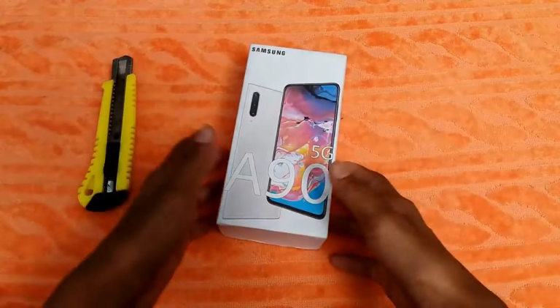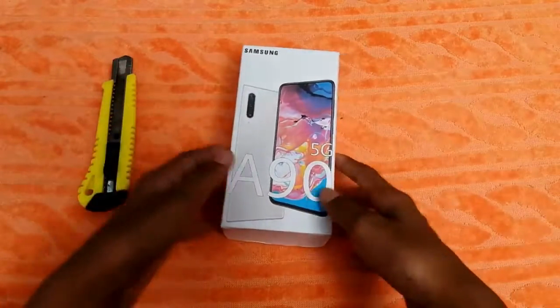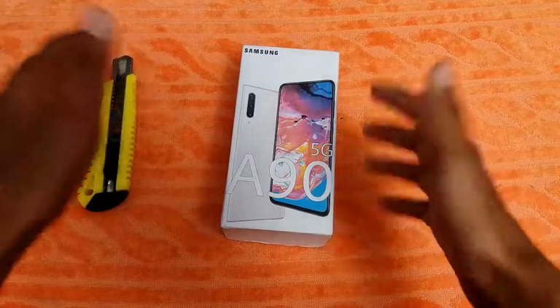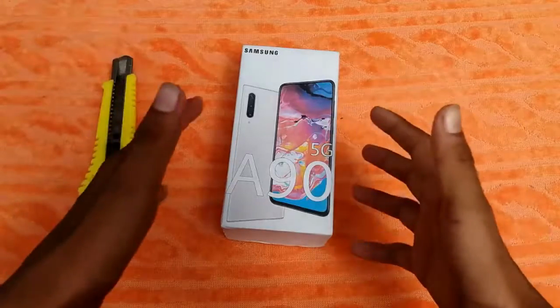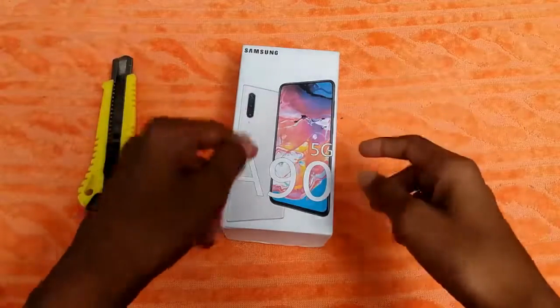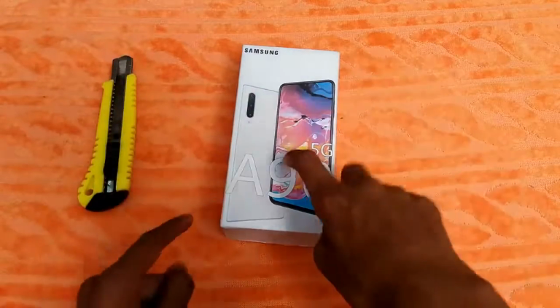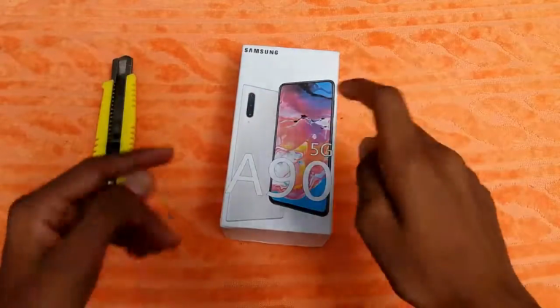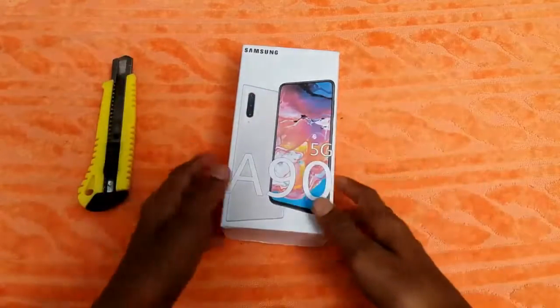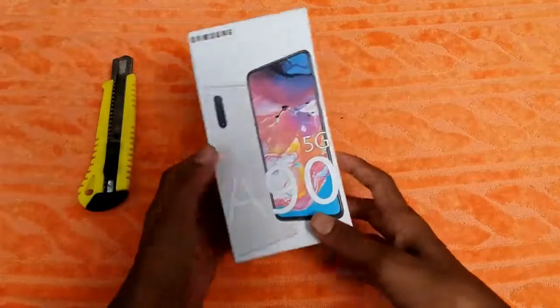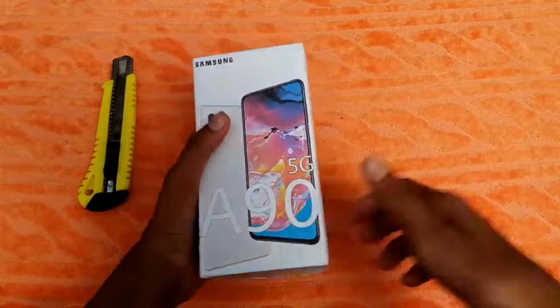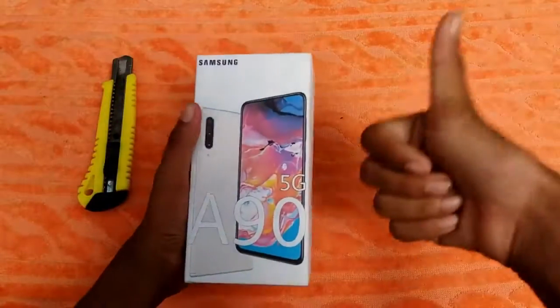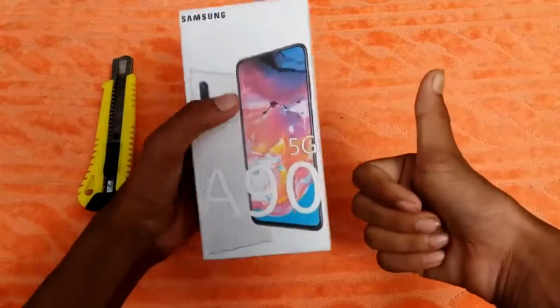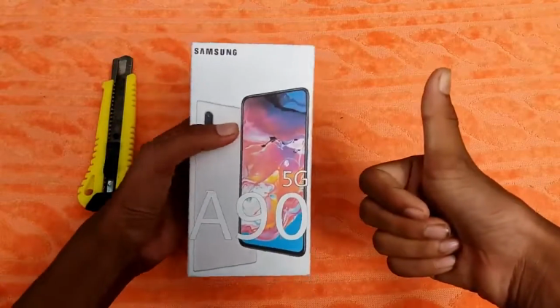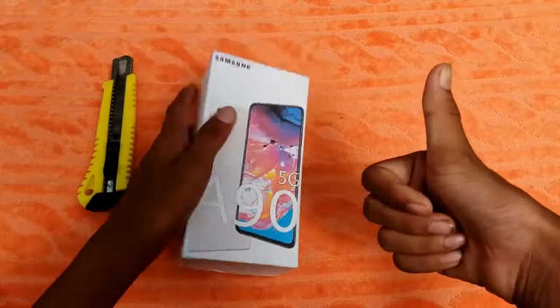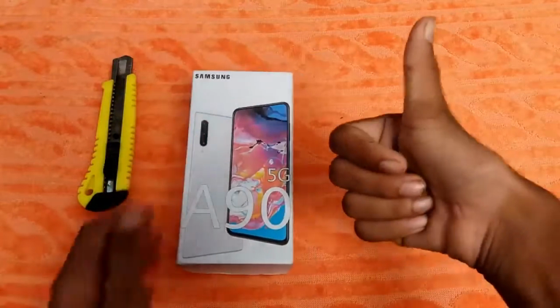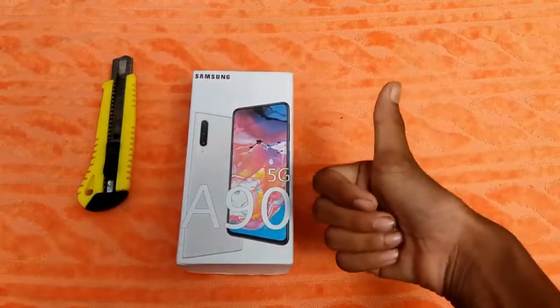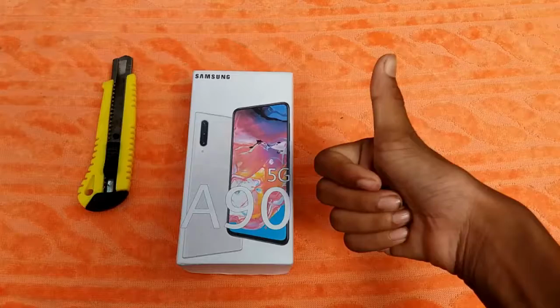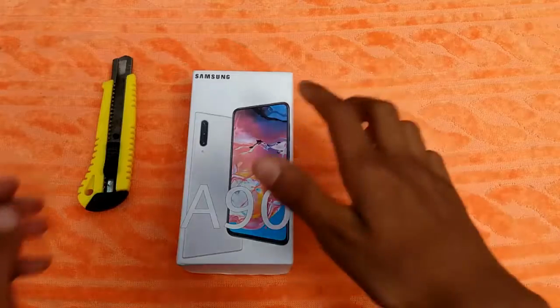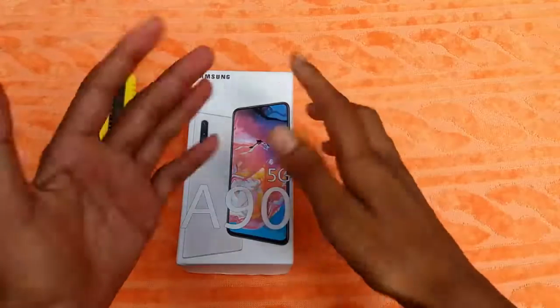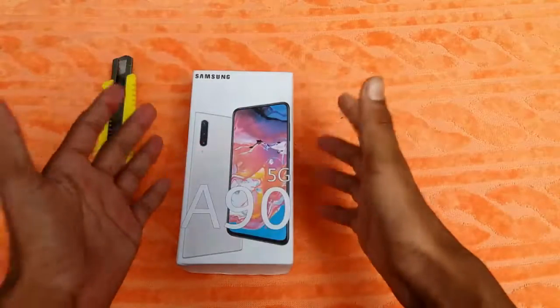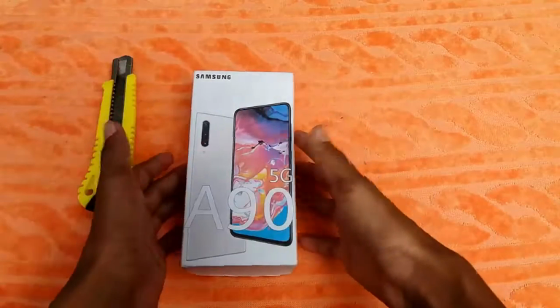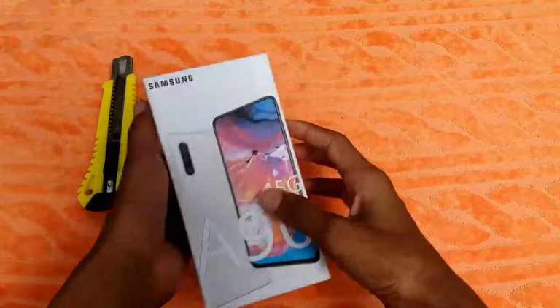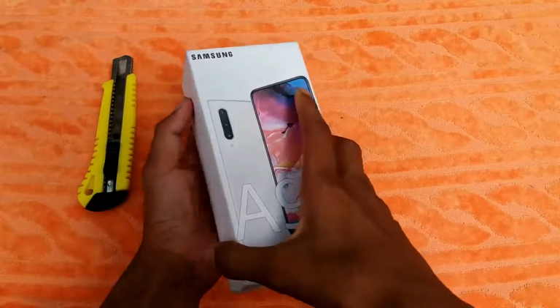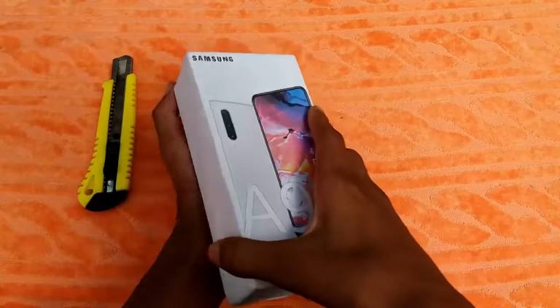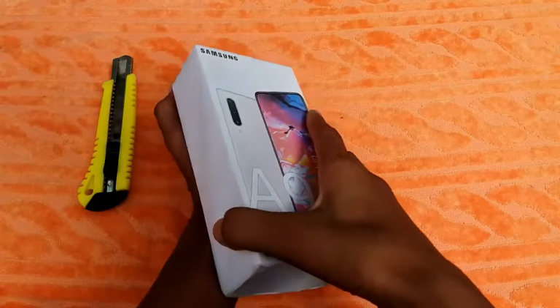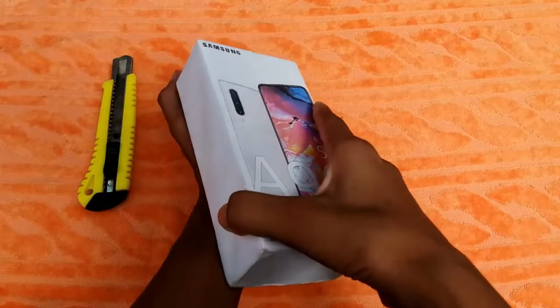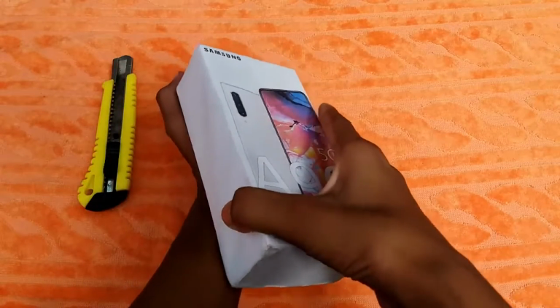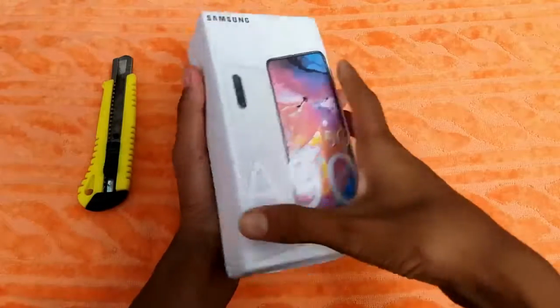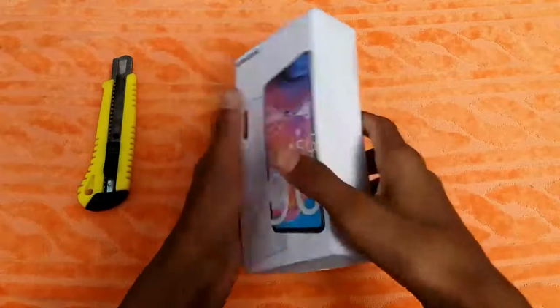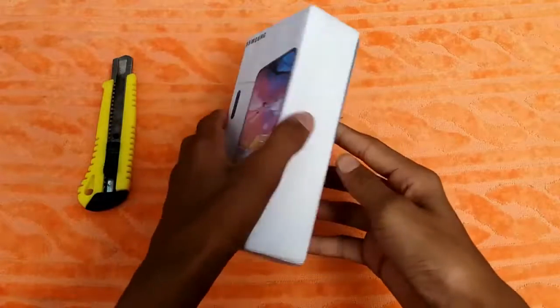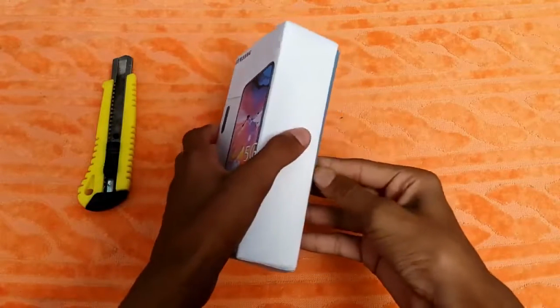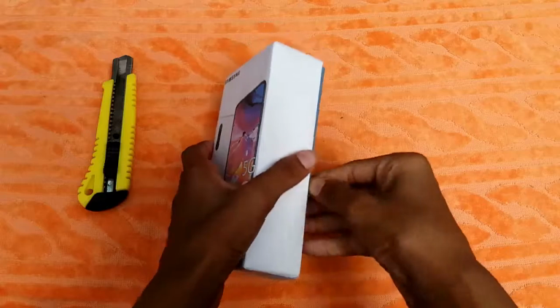I will tell you that this is a dummy unboxing. So let's get started — this box is now opened.